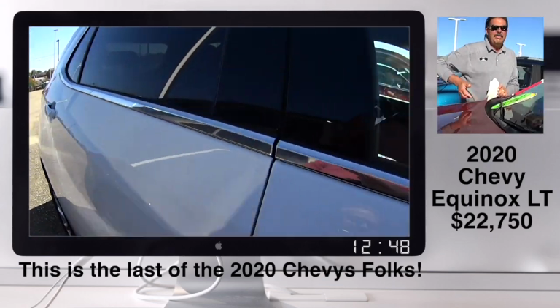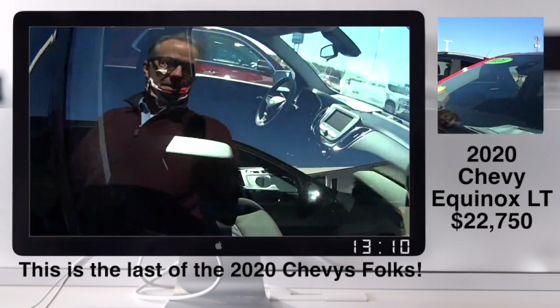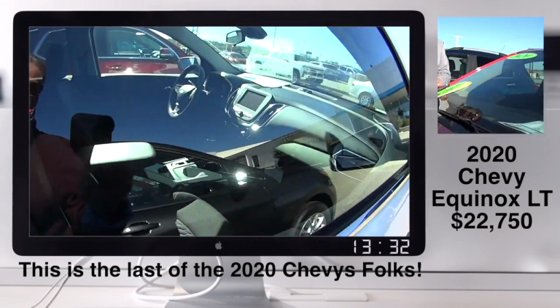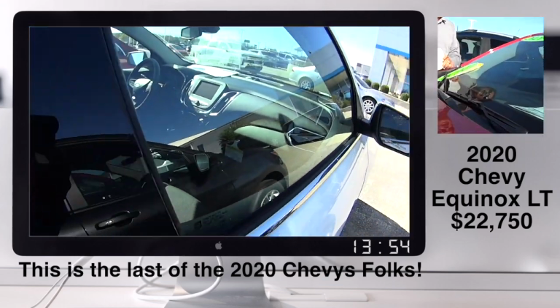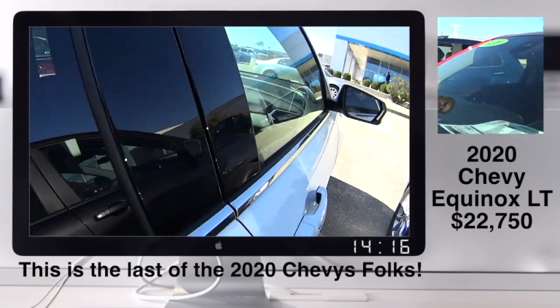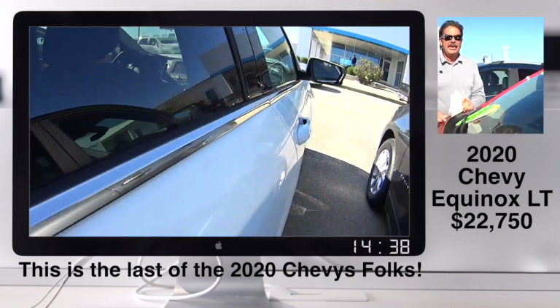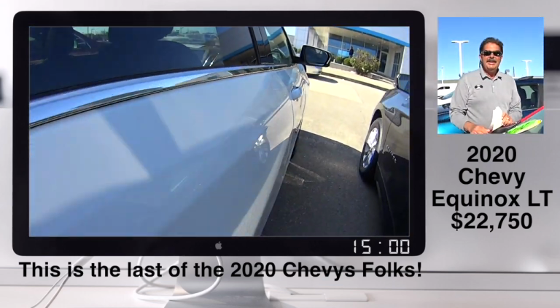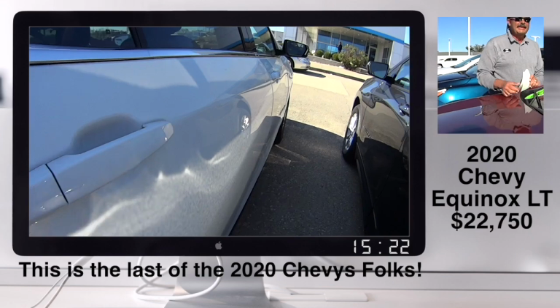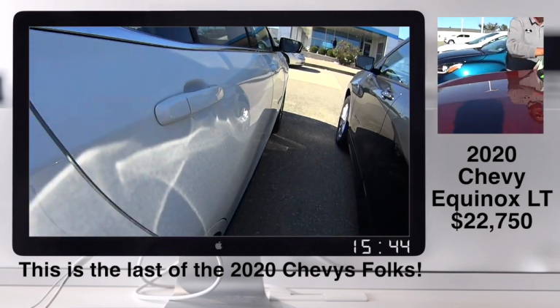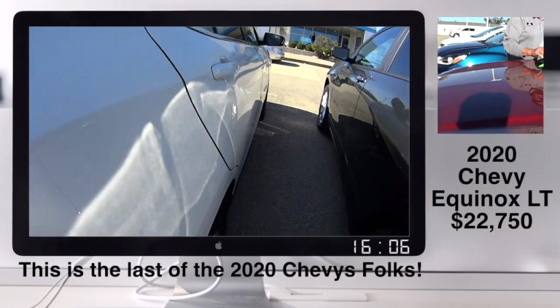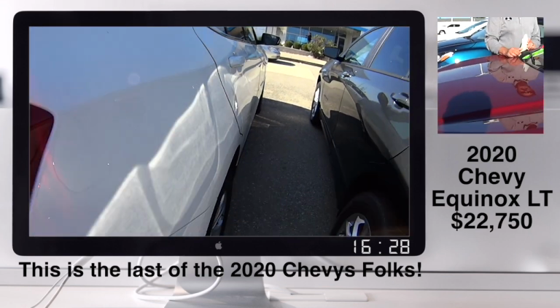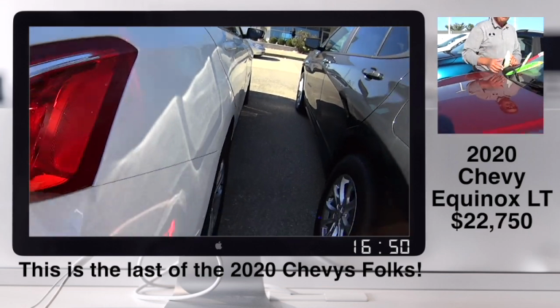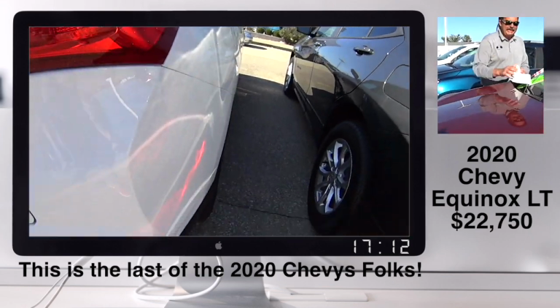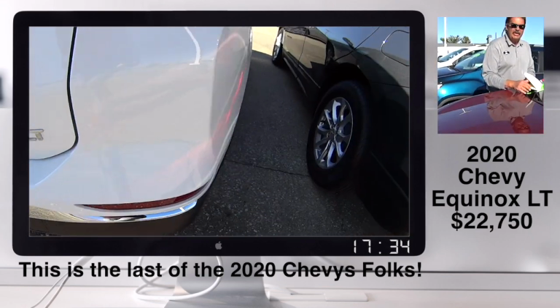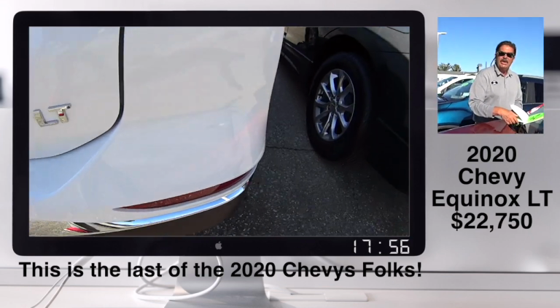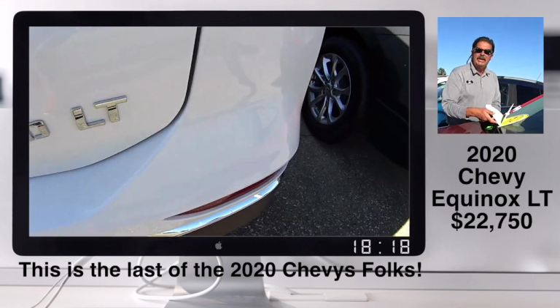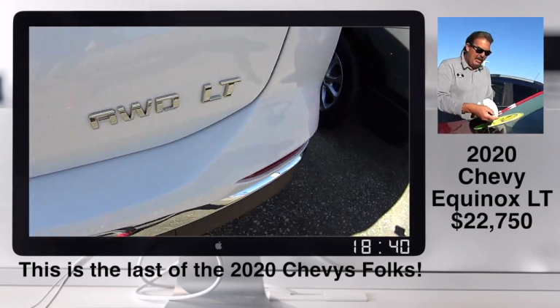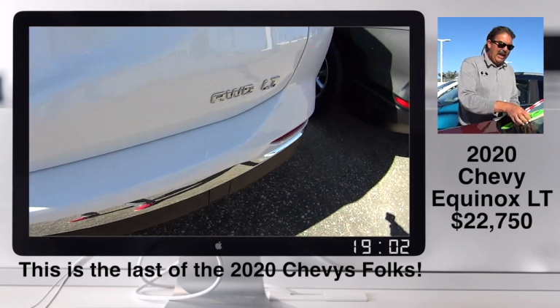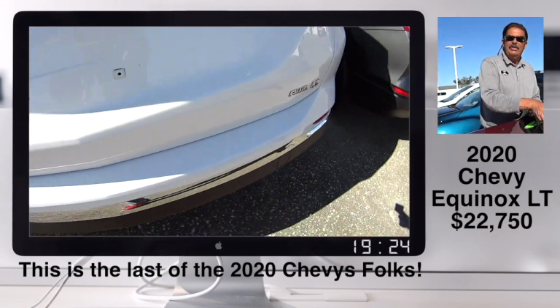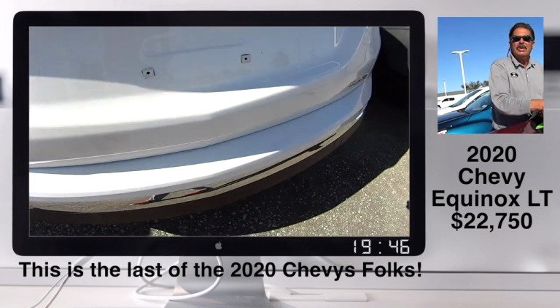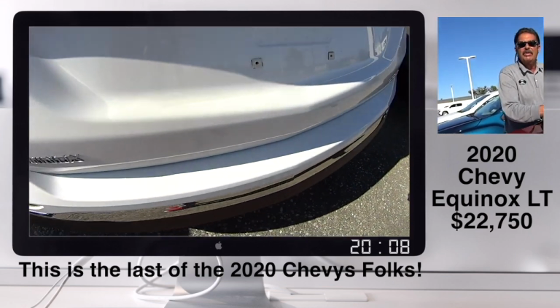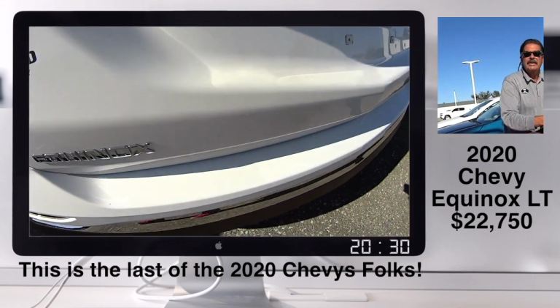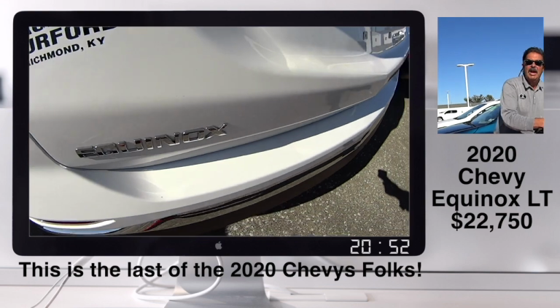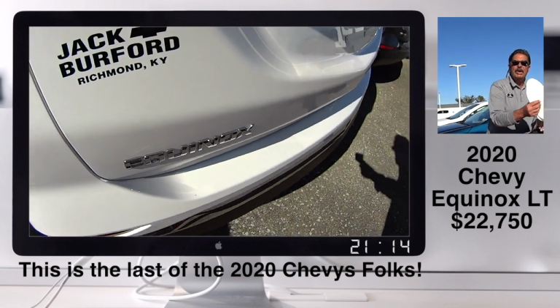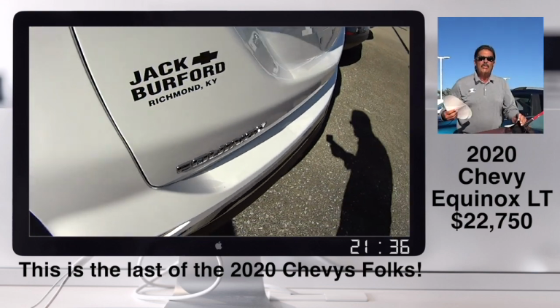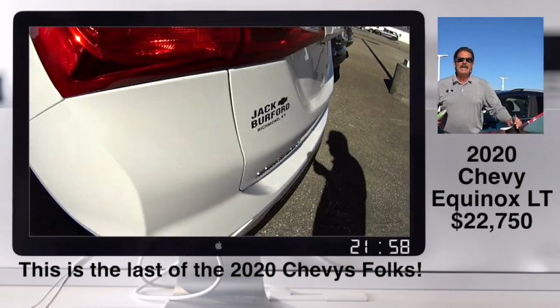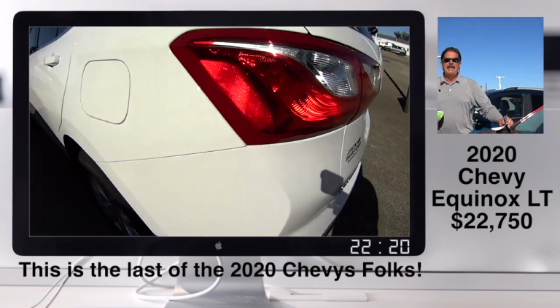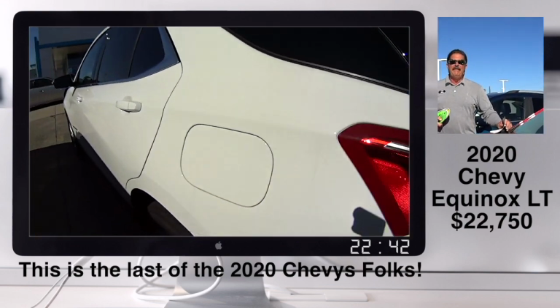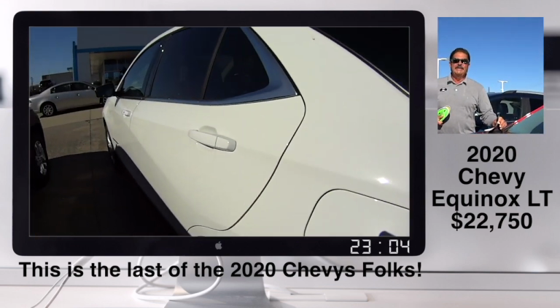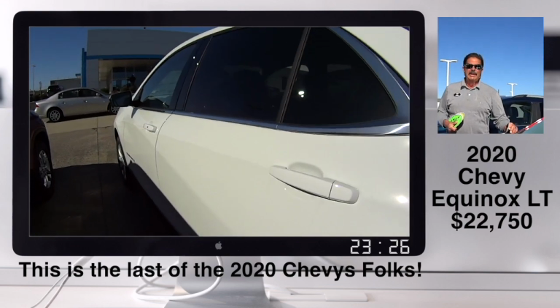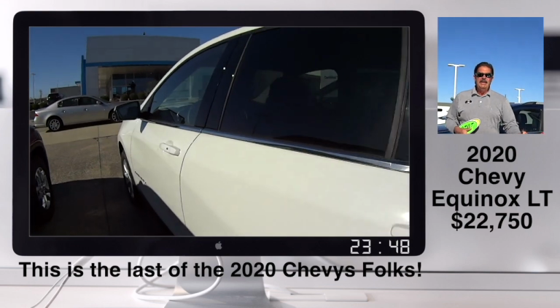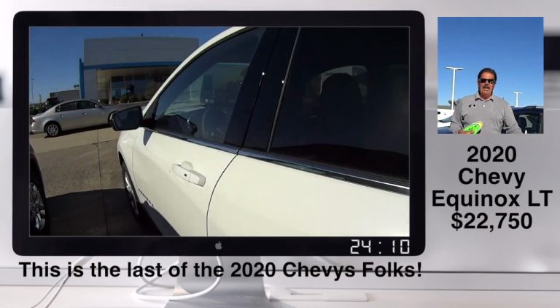Right. This row right here — this is it on the 2020s. Best deals are on the 2020s. We have truckloads of 2021s coming down every single thing.